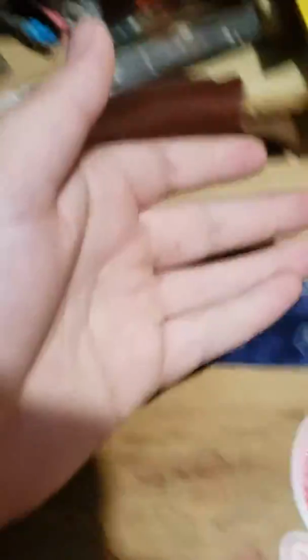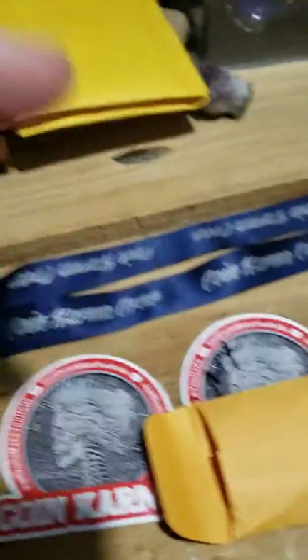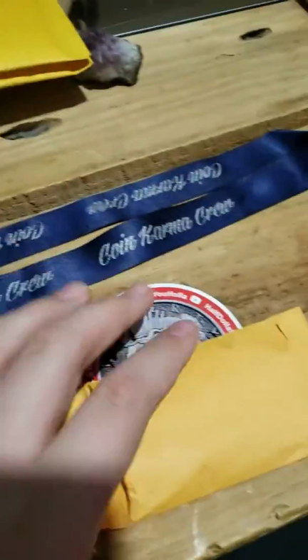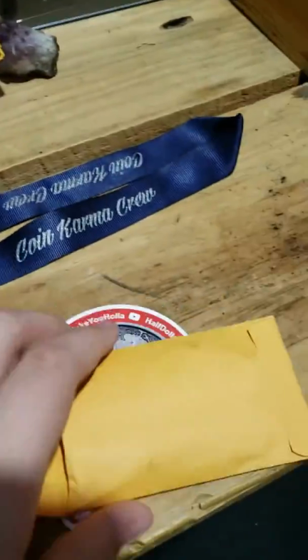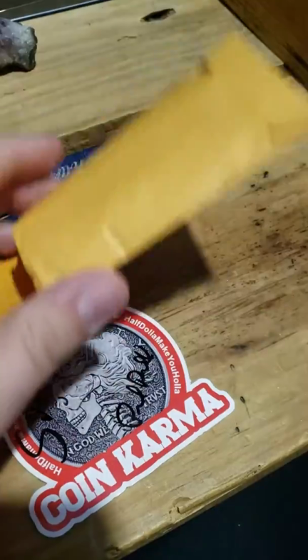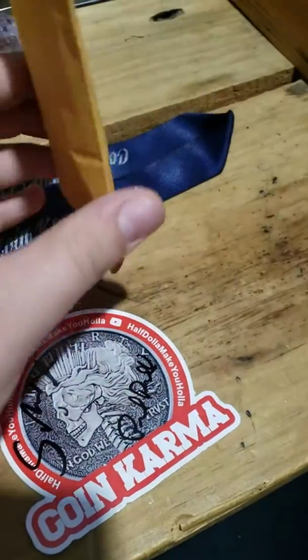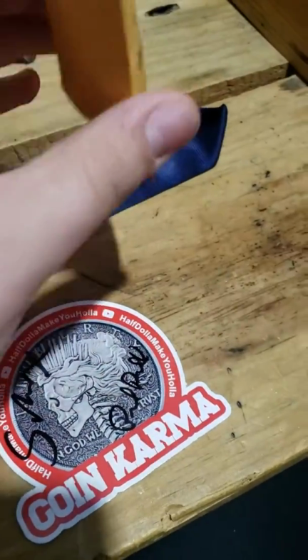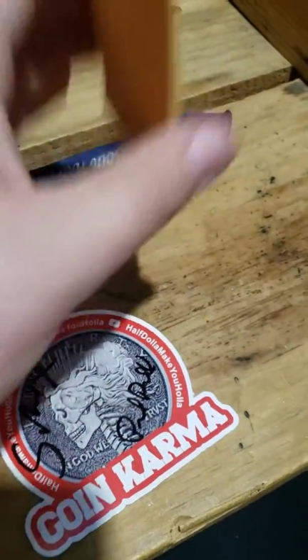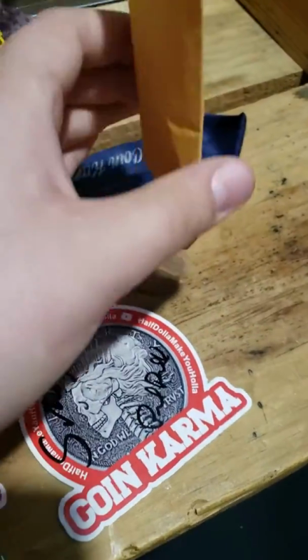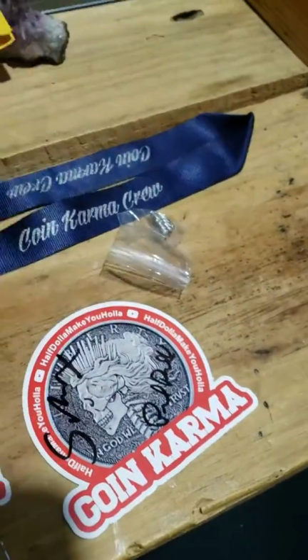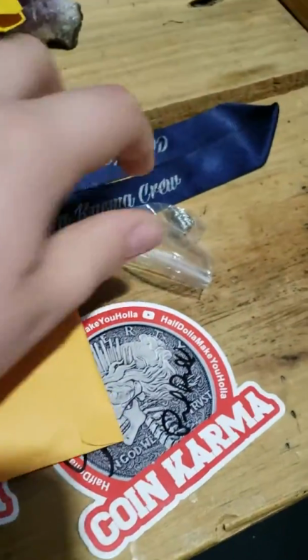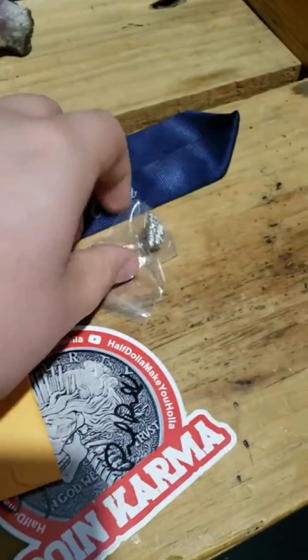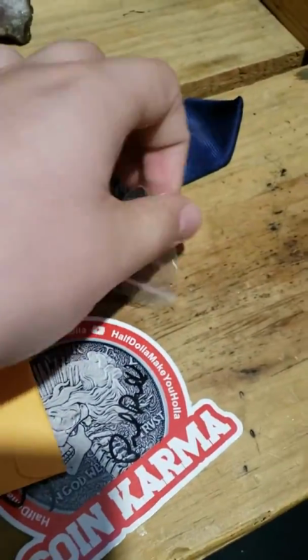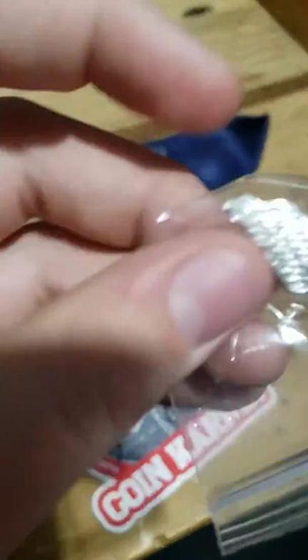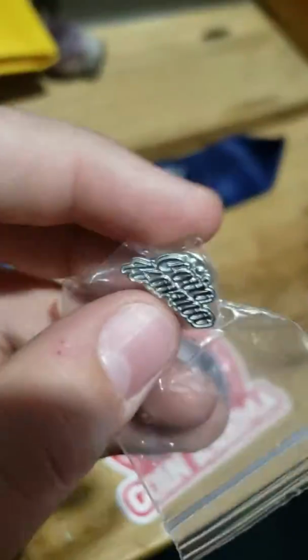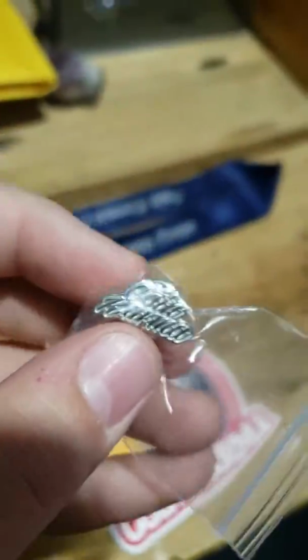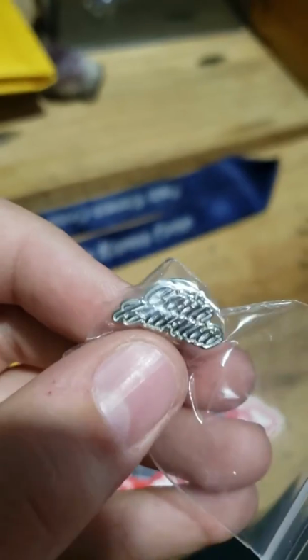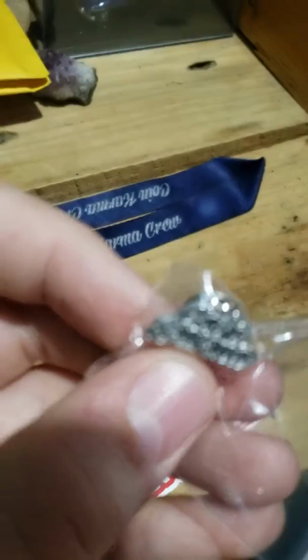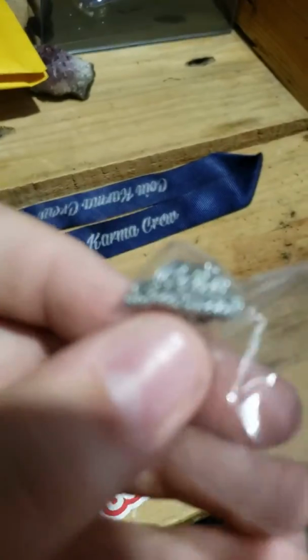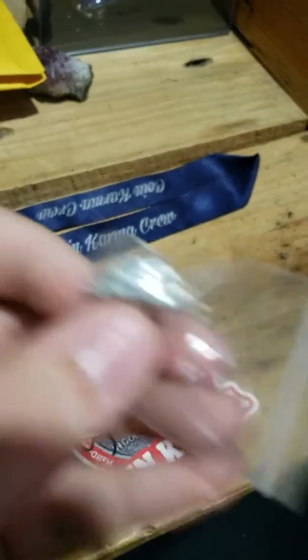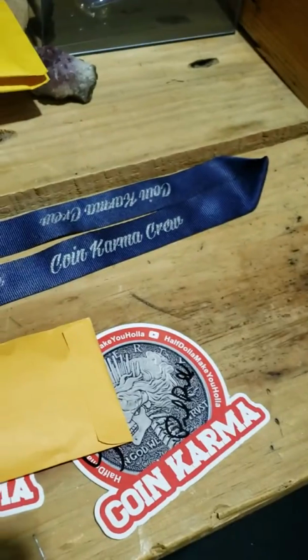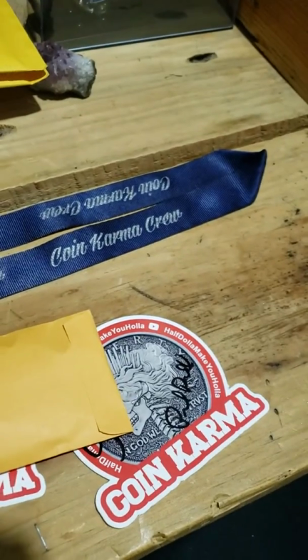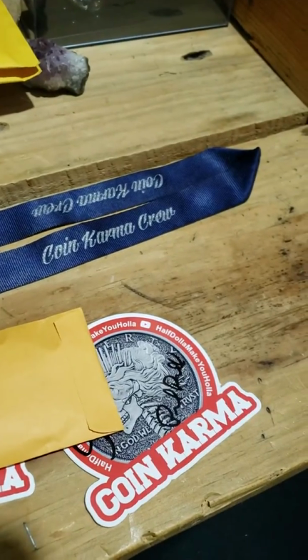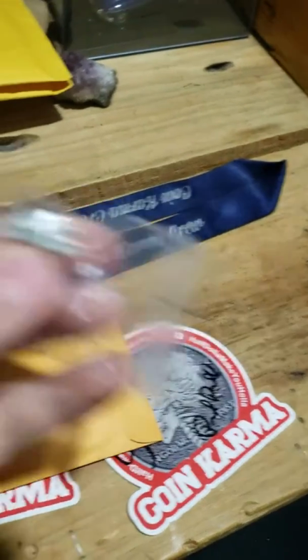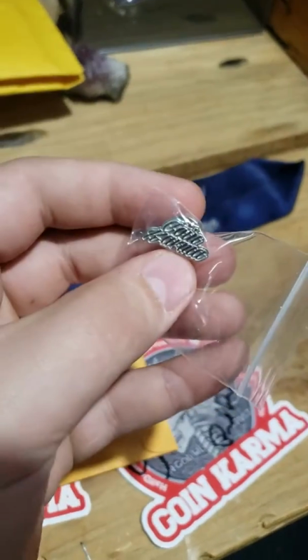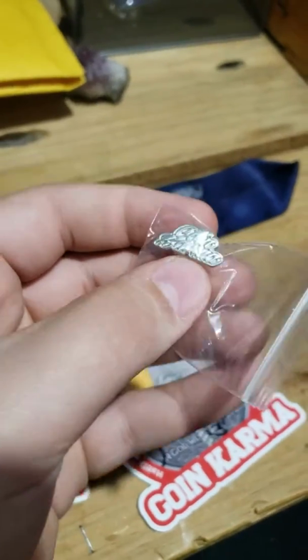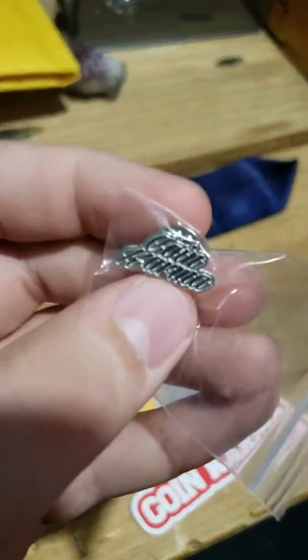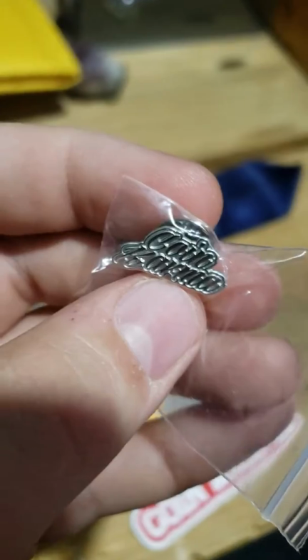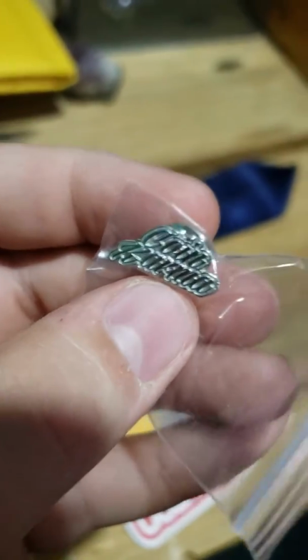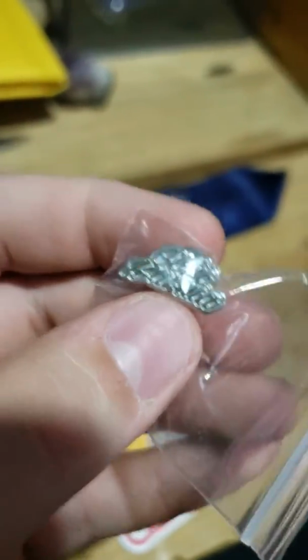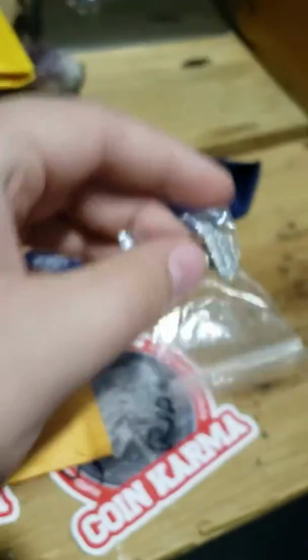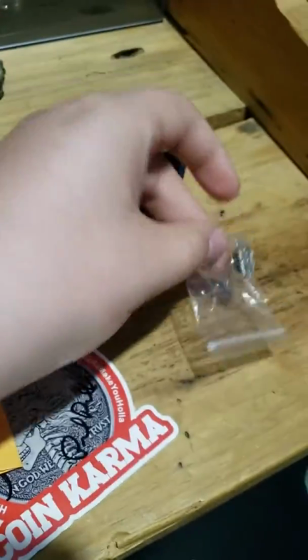I love this lanyard, it's really cool. In the envelope we also have a Coin Karma pin, and this is really cool. I really appreciate it, guys.